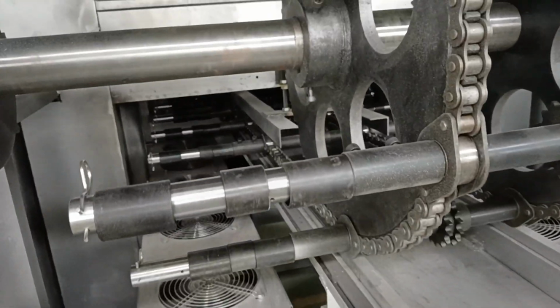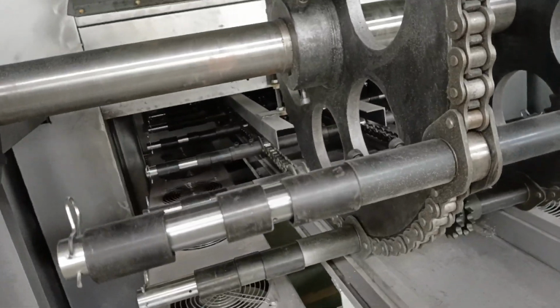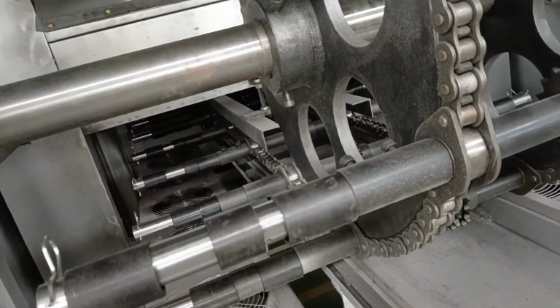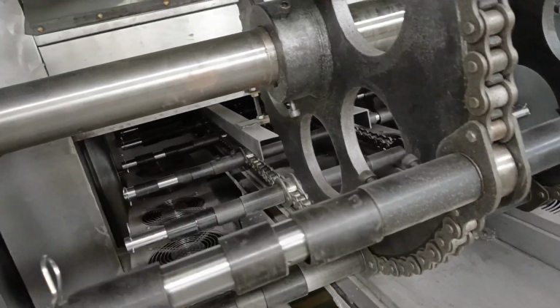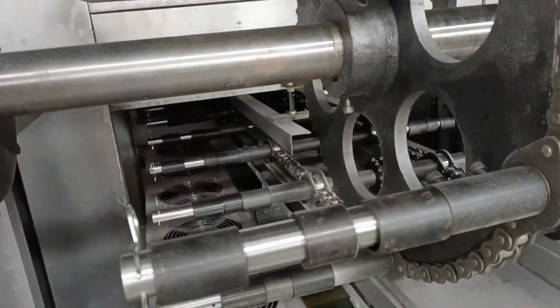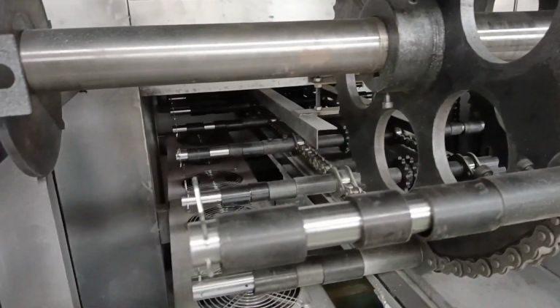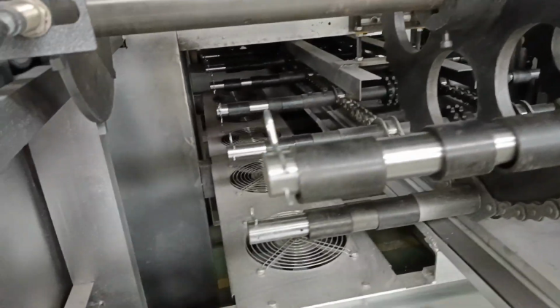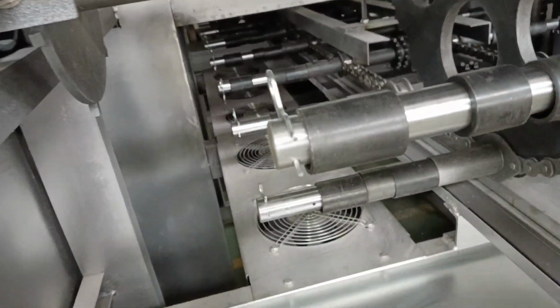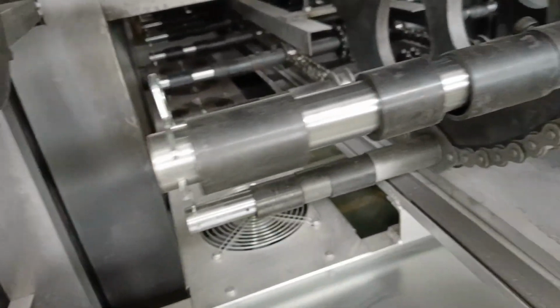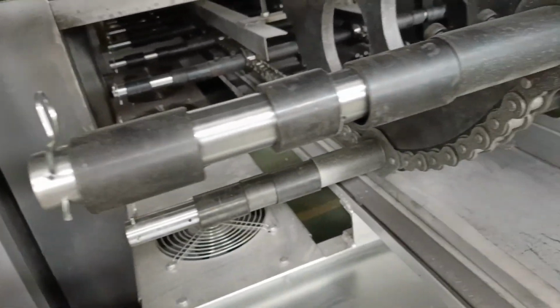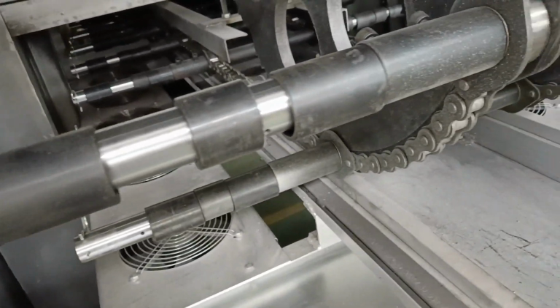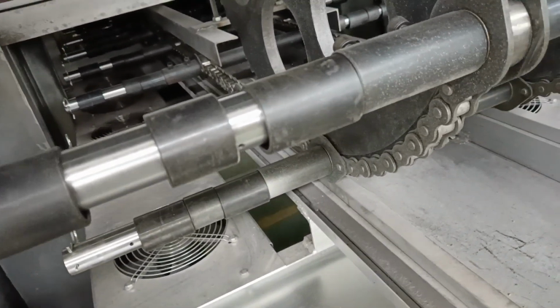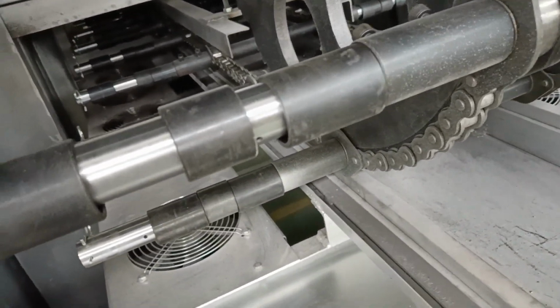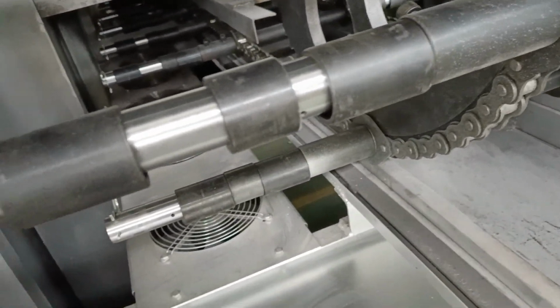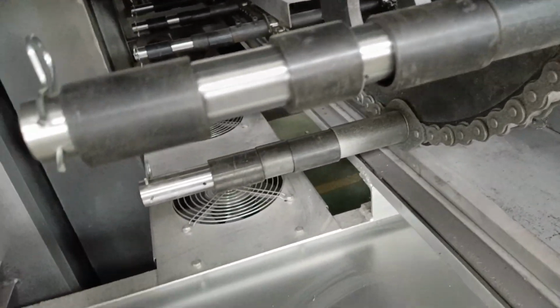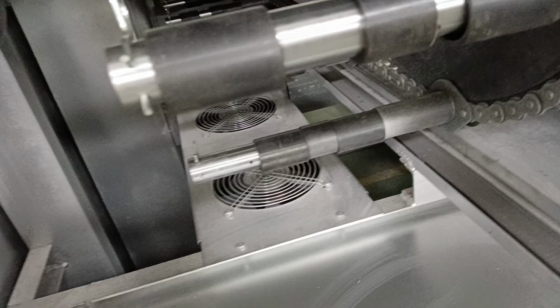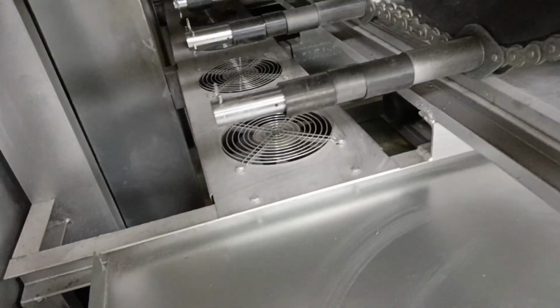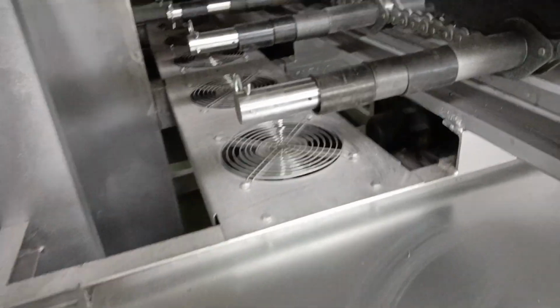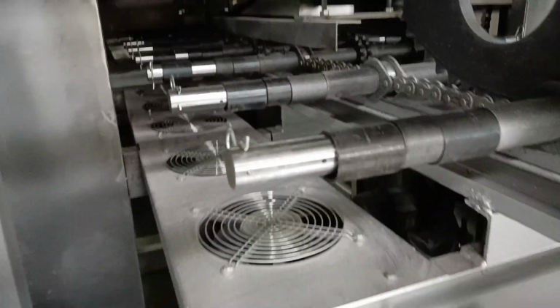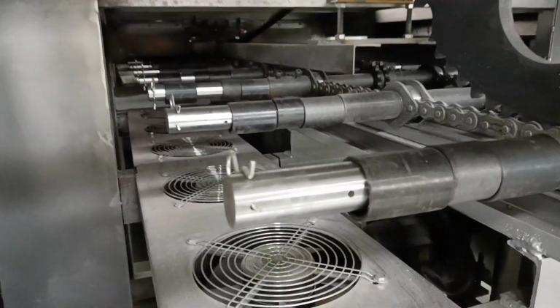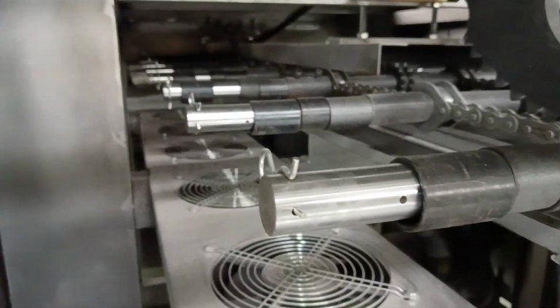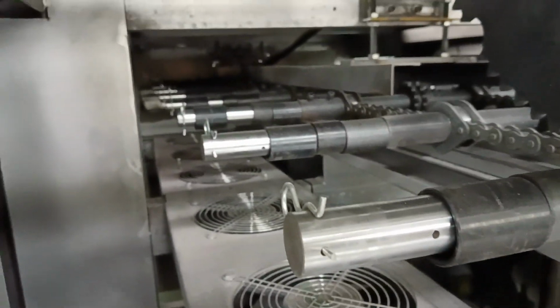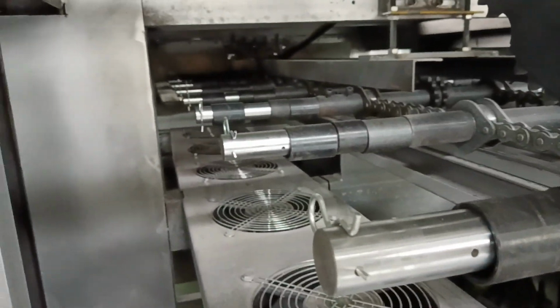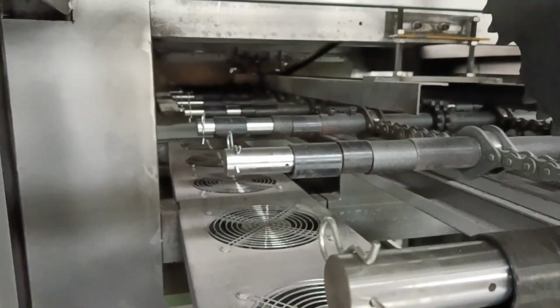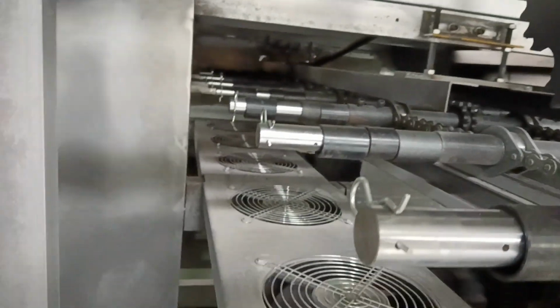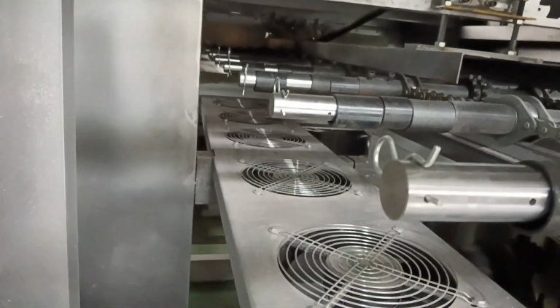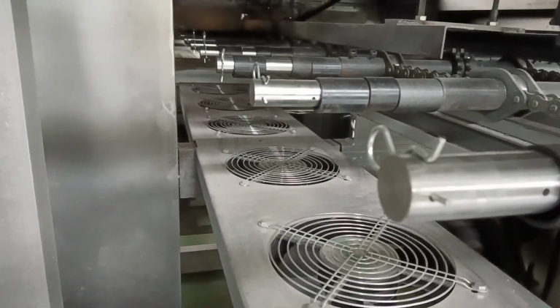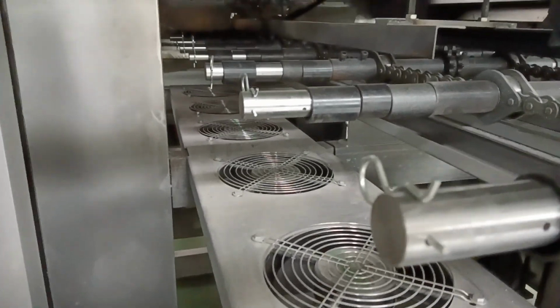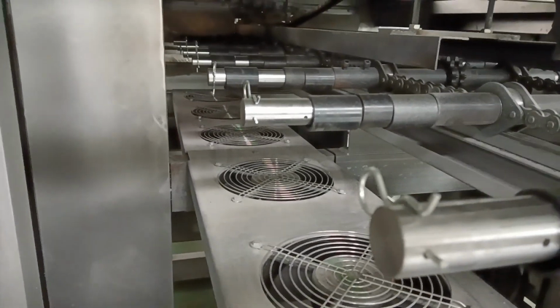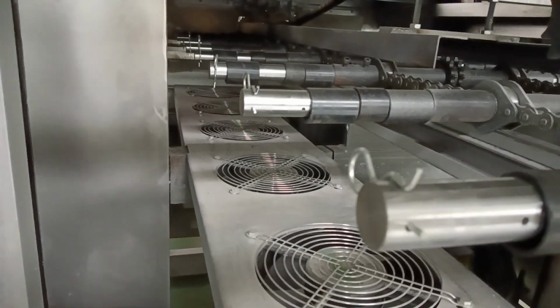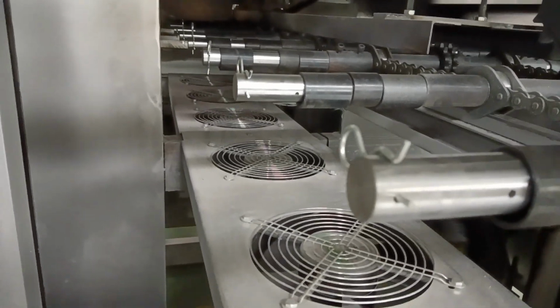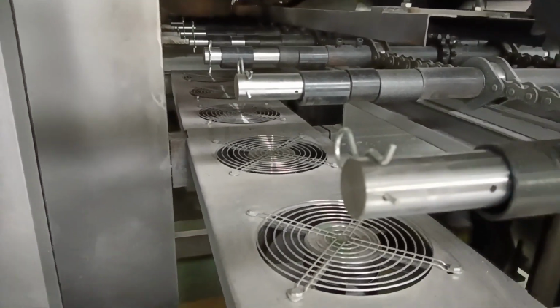The data will come back here for unloading. You can see the fan for cooling.